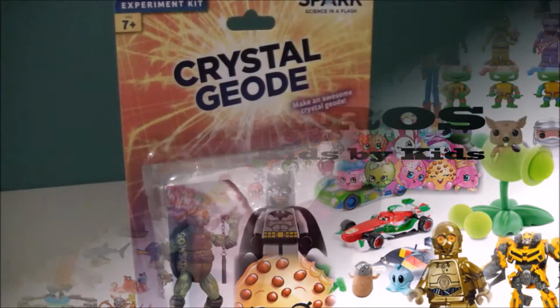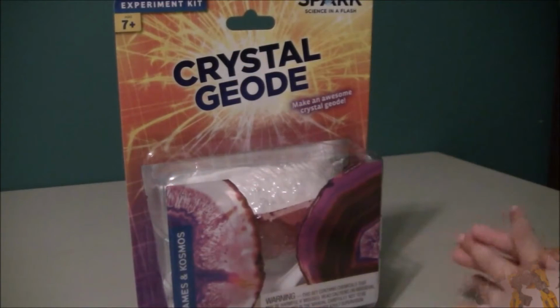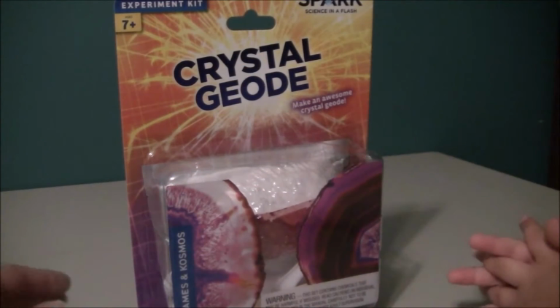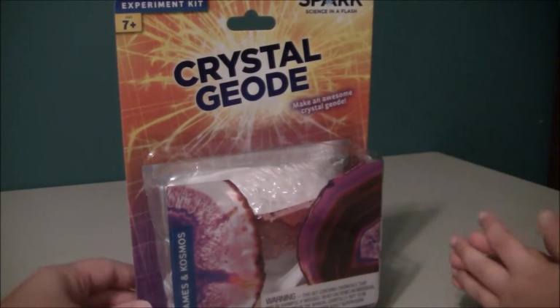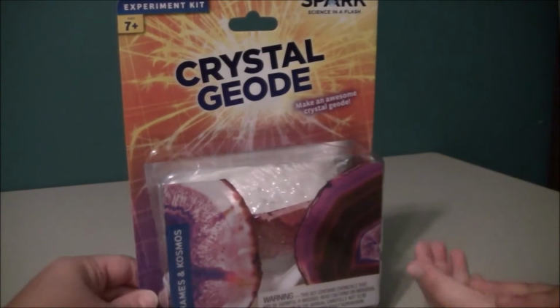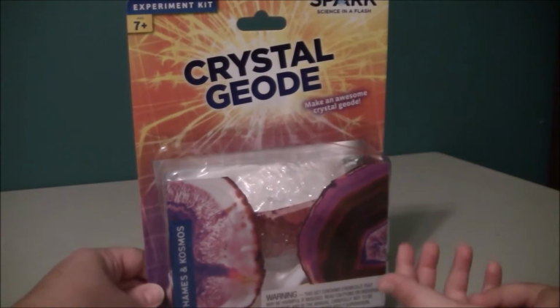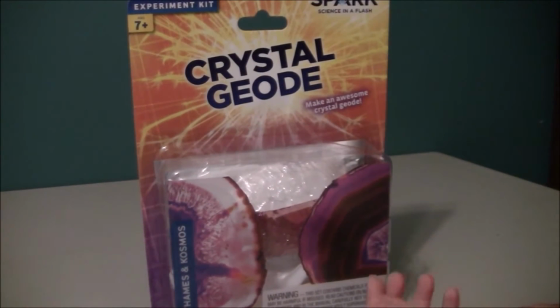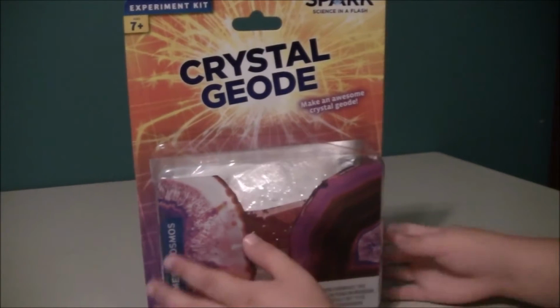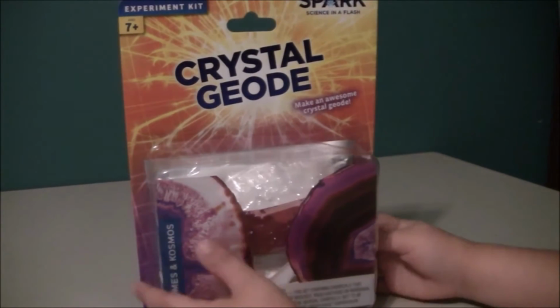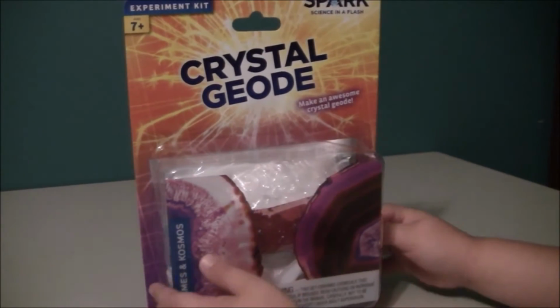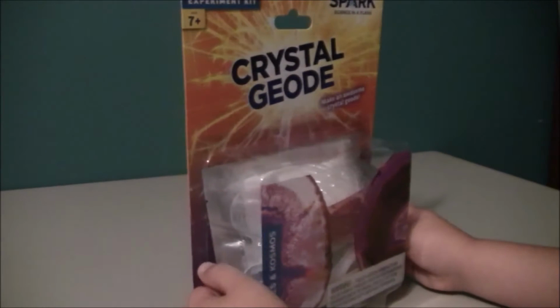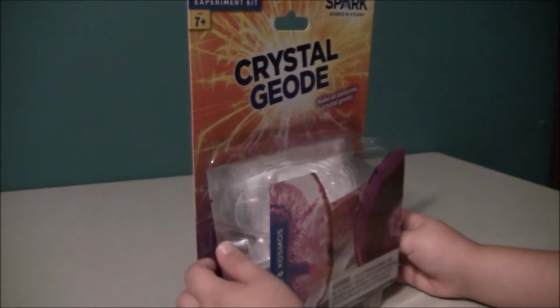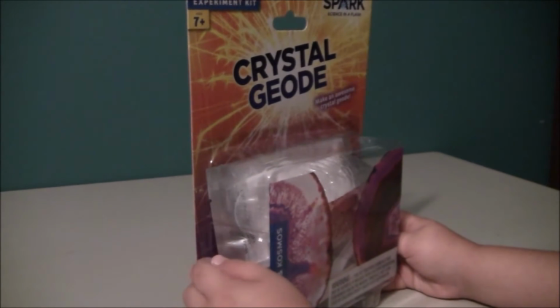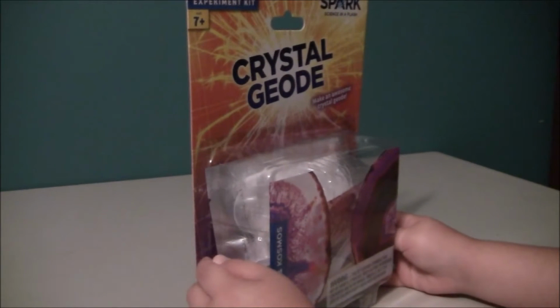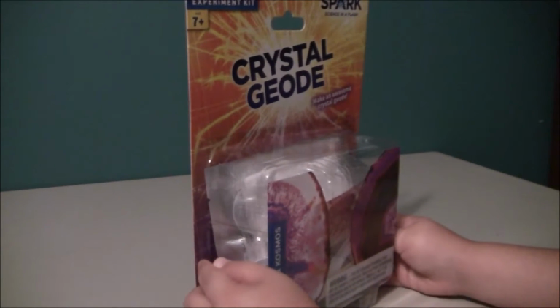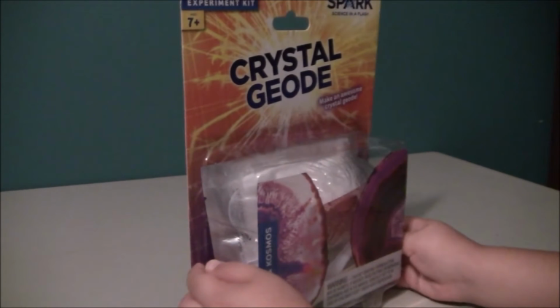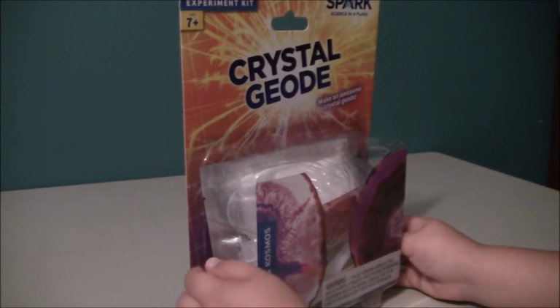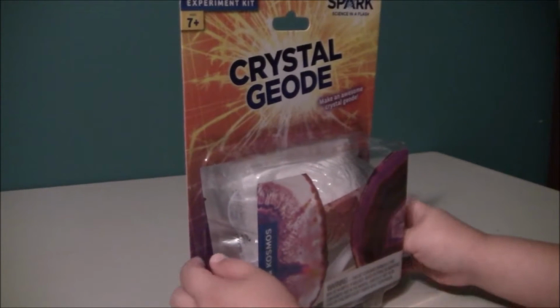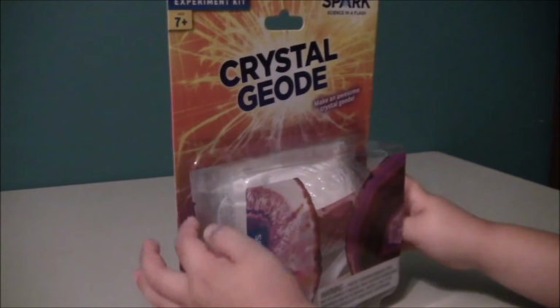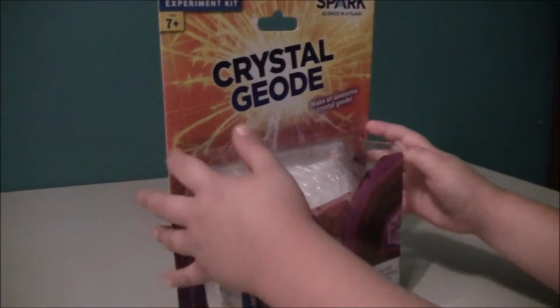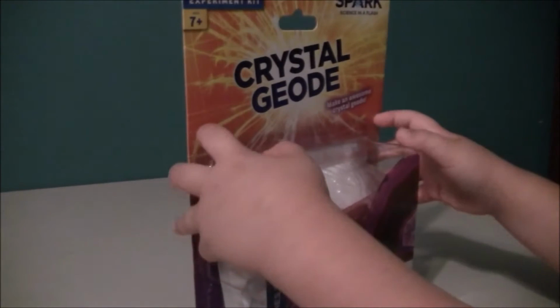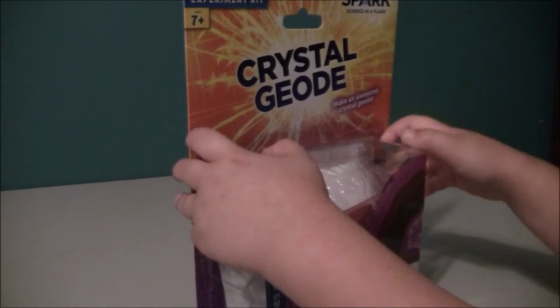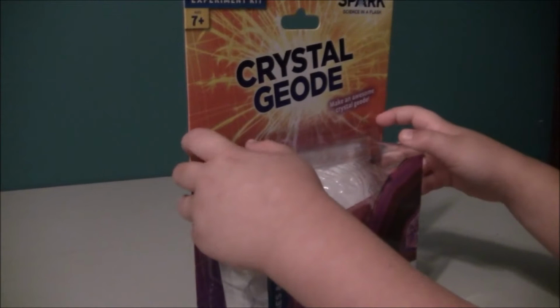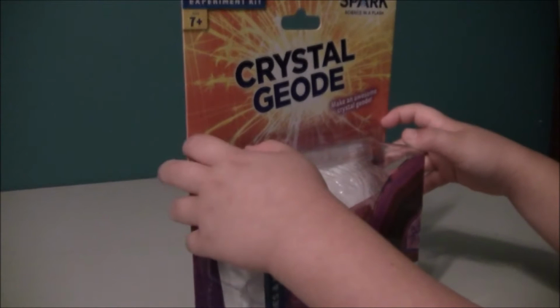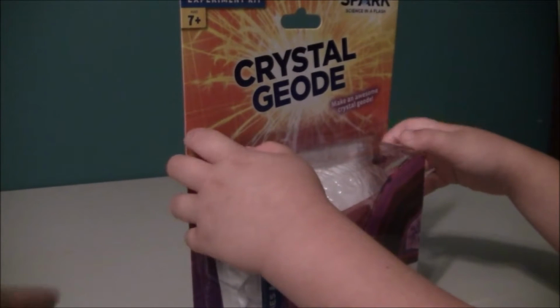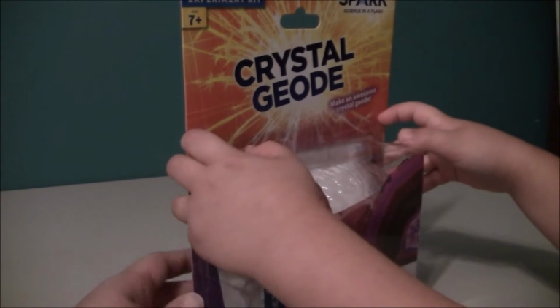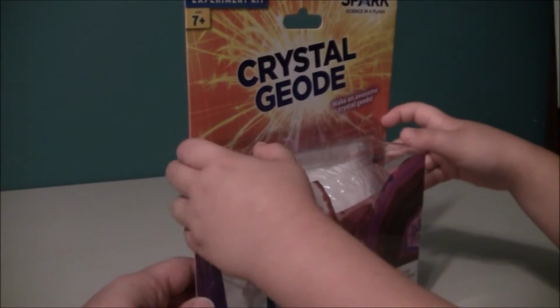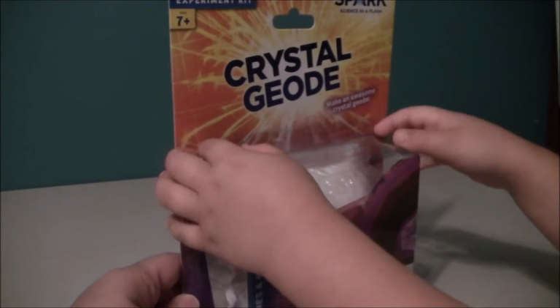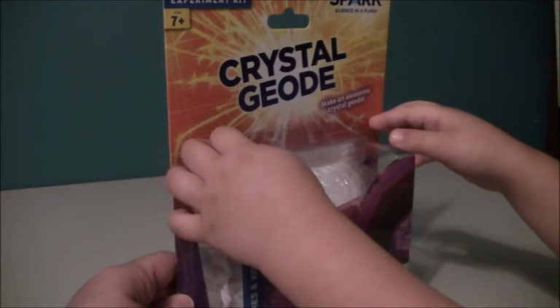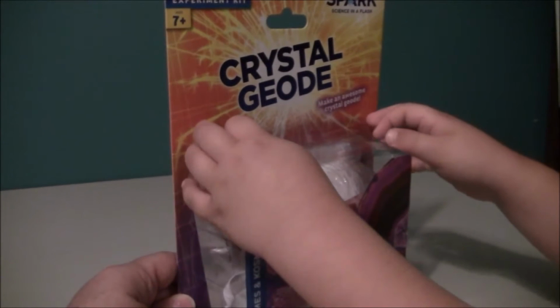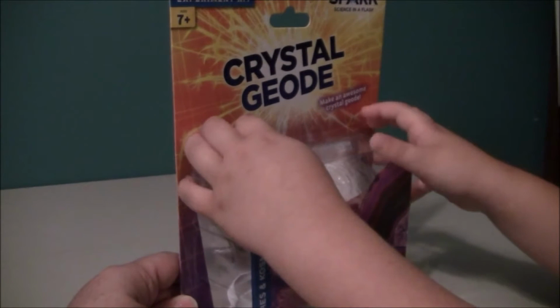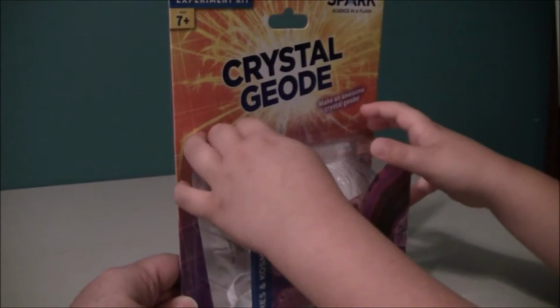Hi, this is Toy Boy and Hi Ta. Today we have a disco rock, a crystal geode, and we need some help from Toy Mom.